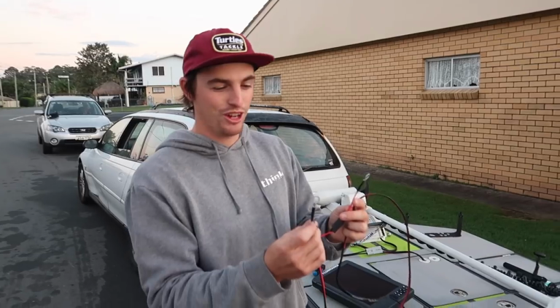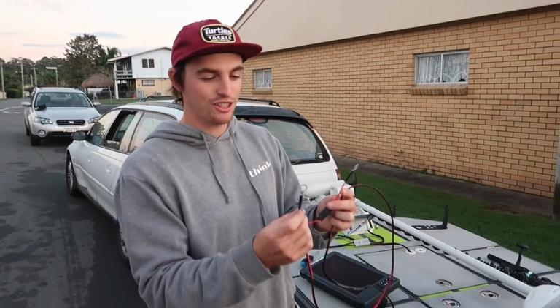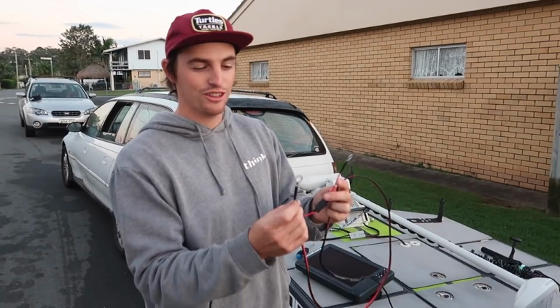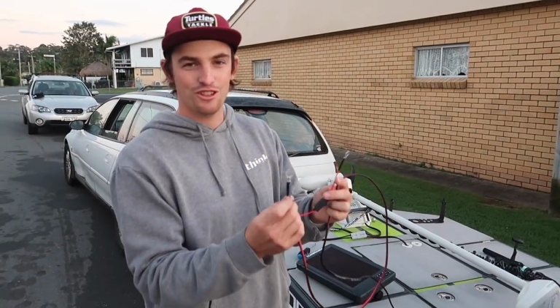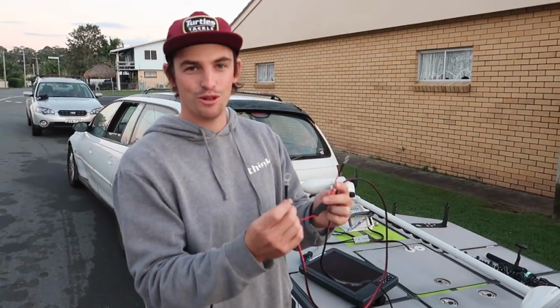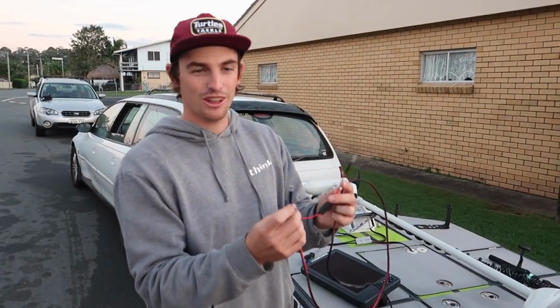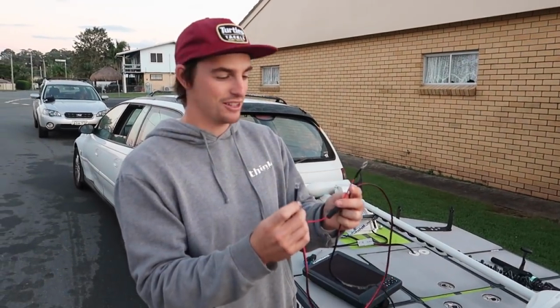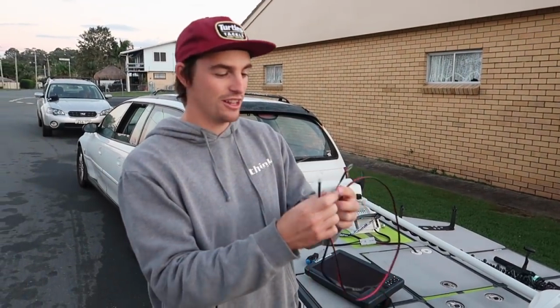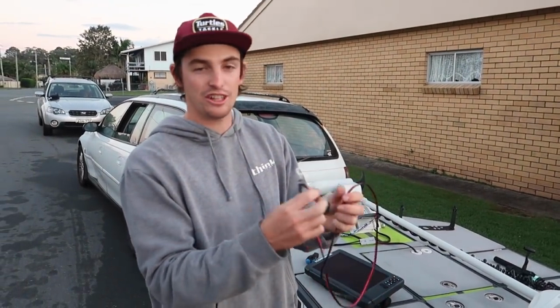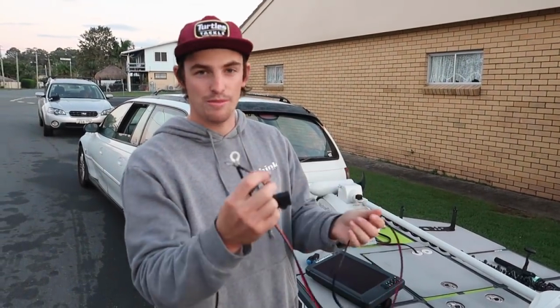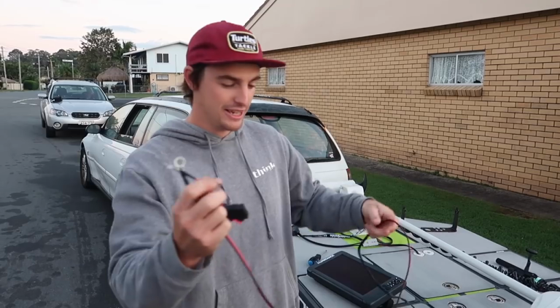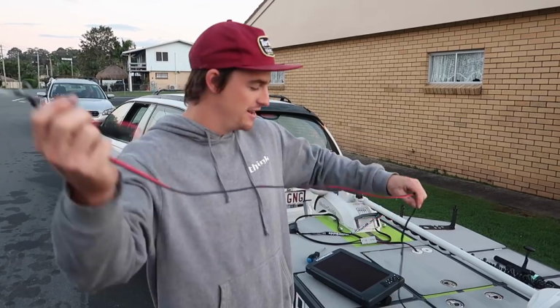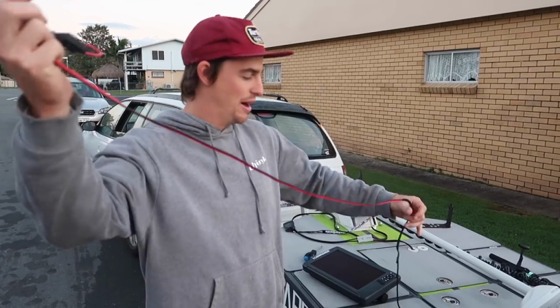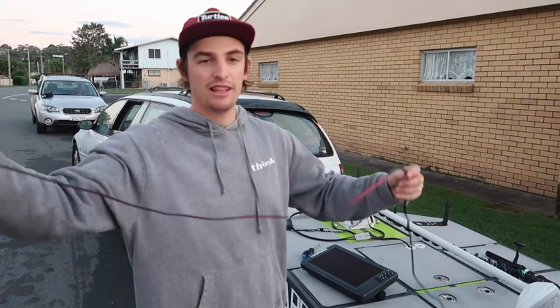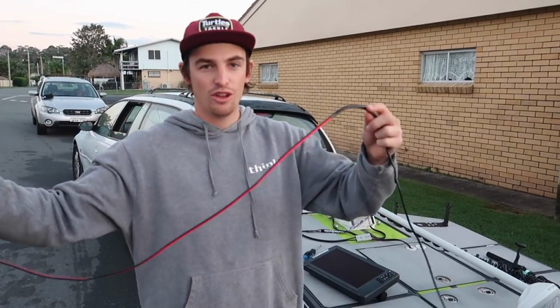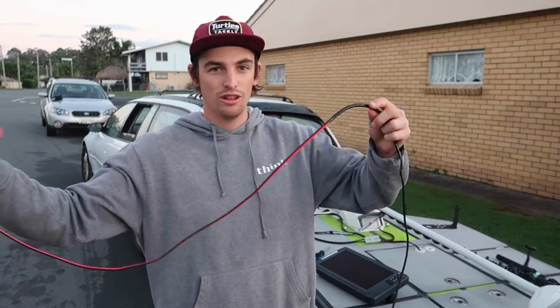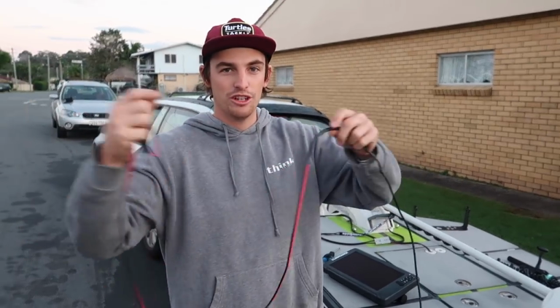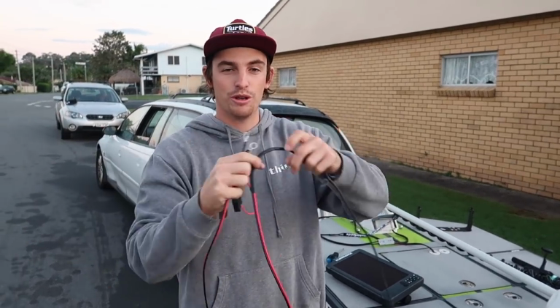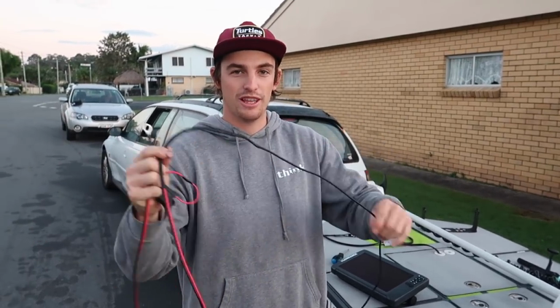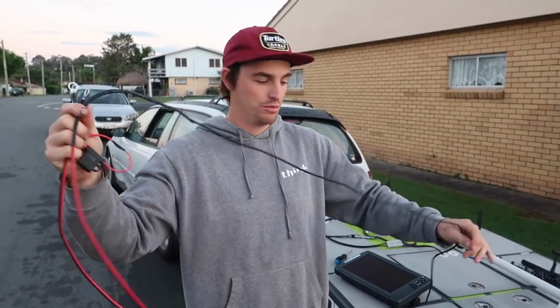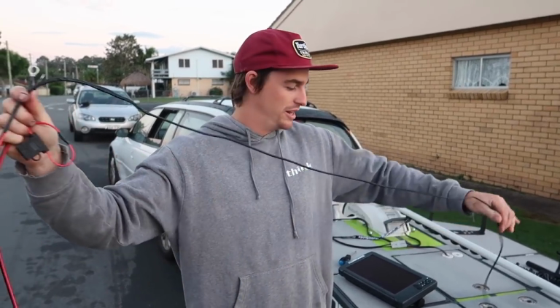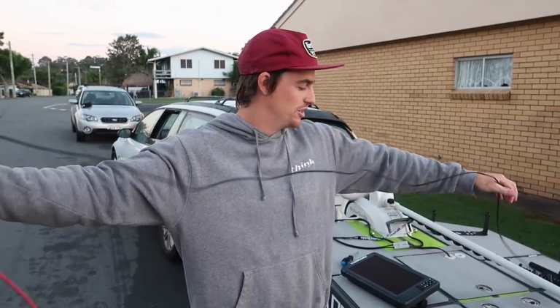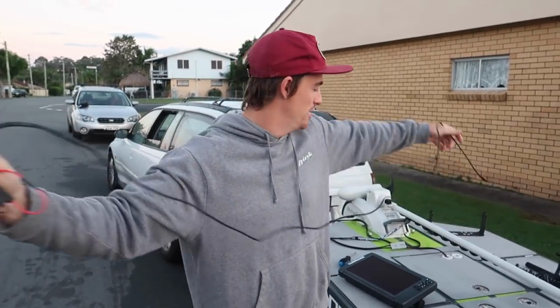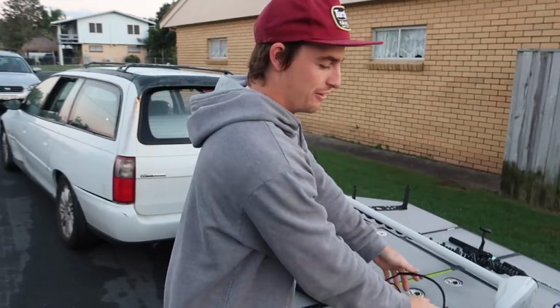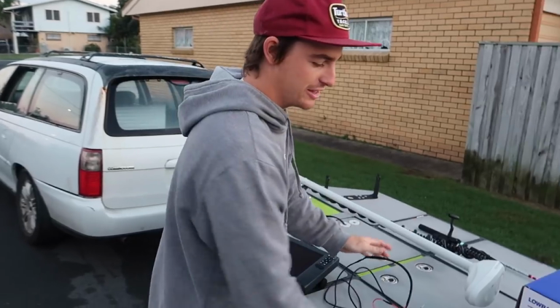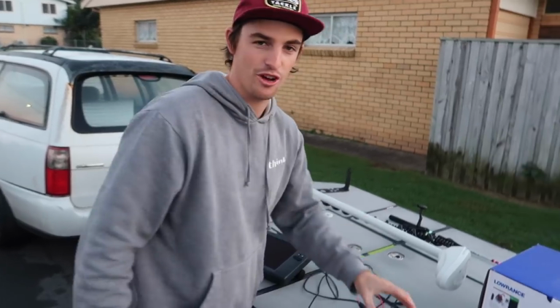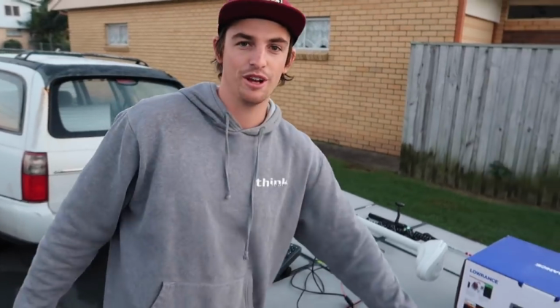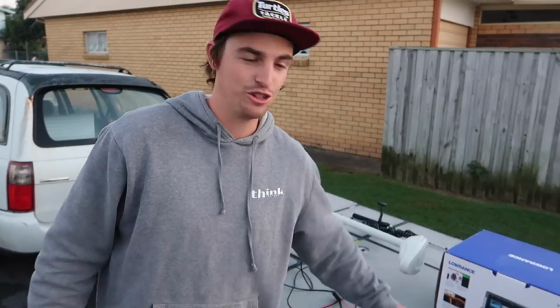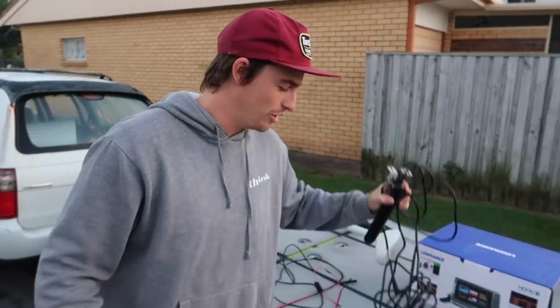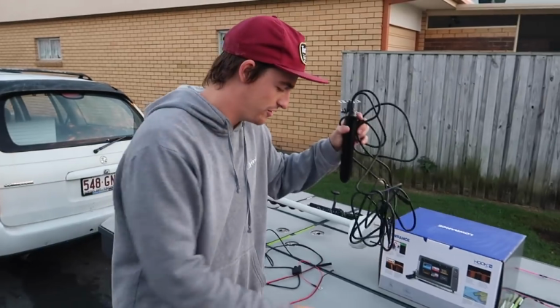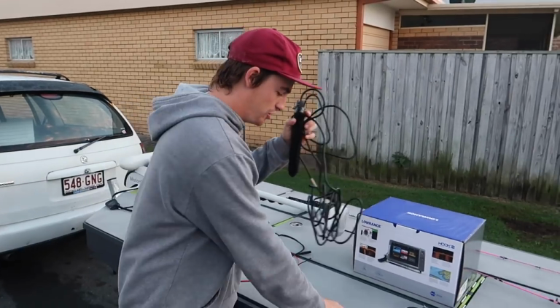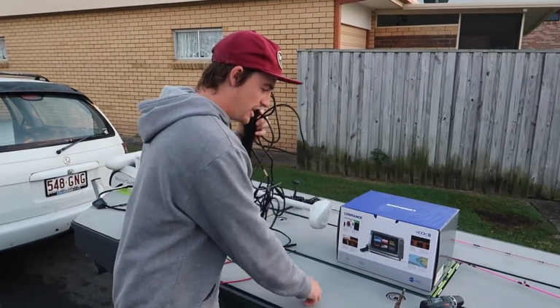Brooksy and I soldered the terminals on last night, so that's already been done, and we lengthened the cord a little bit just because that's what we needed to do. First things first, we're going to install the transducer.